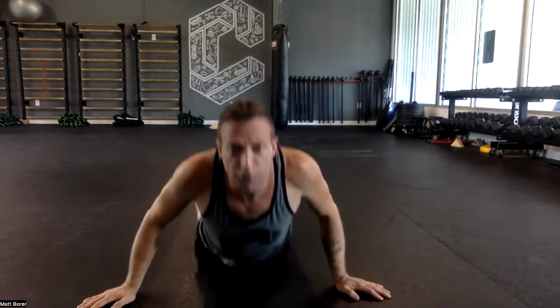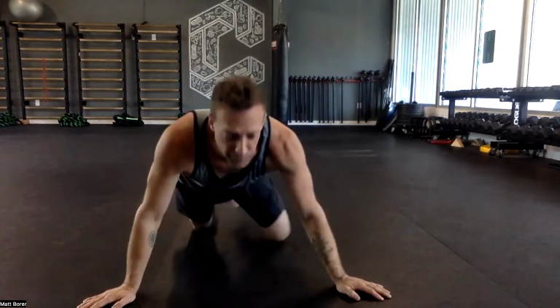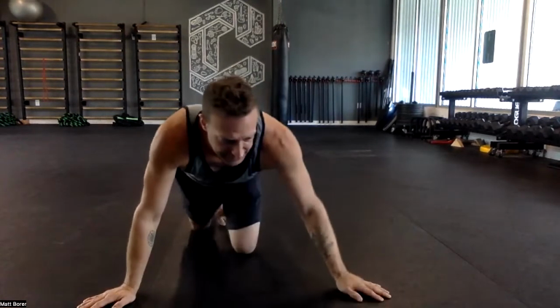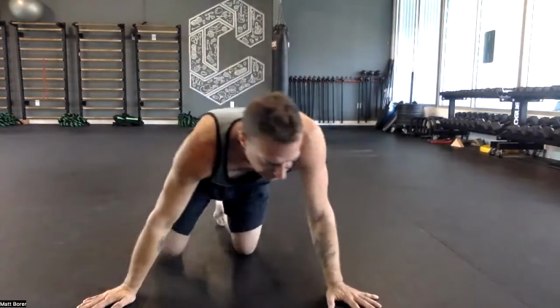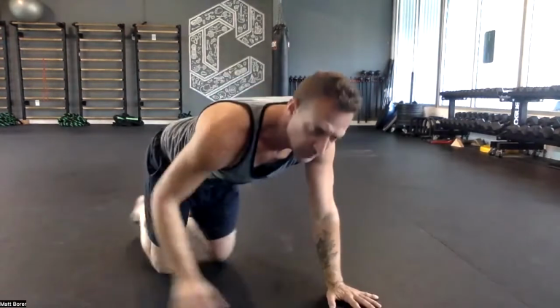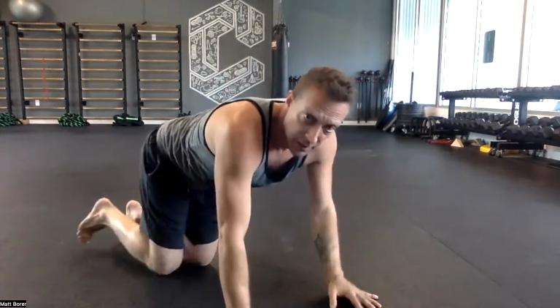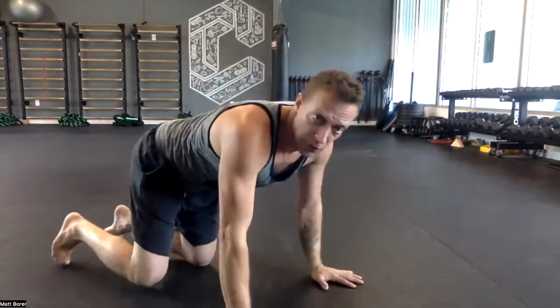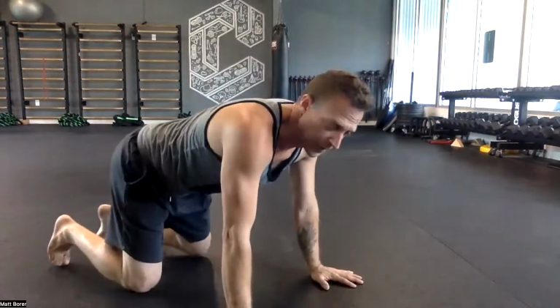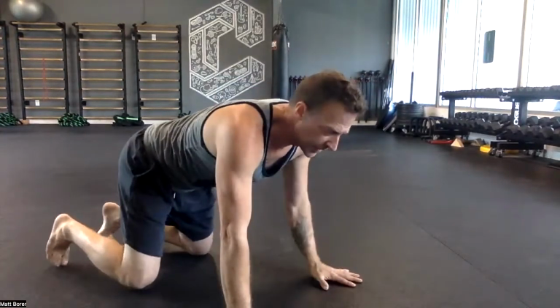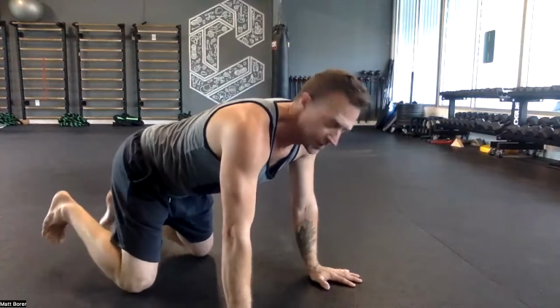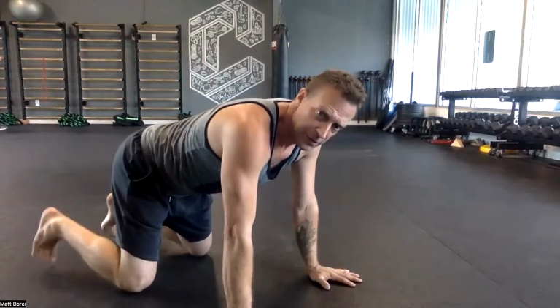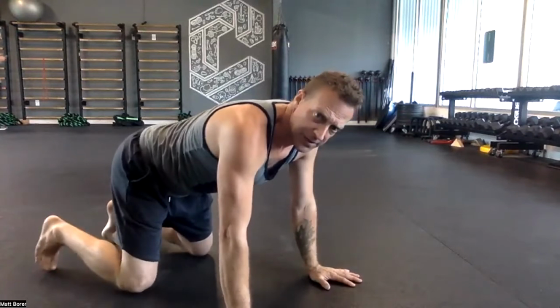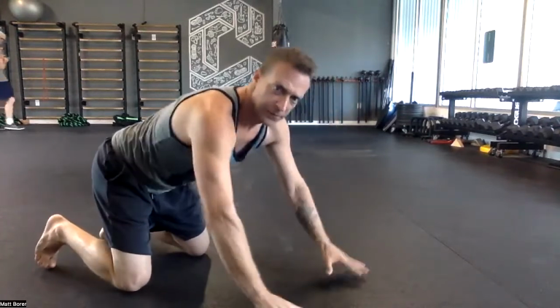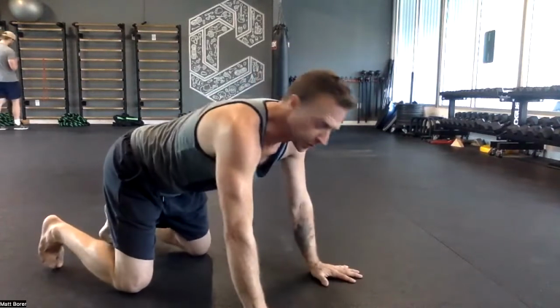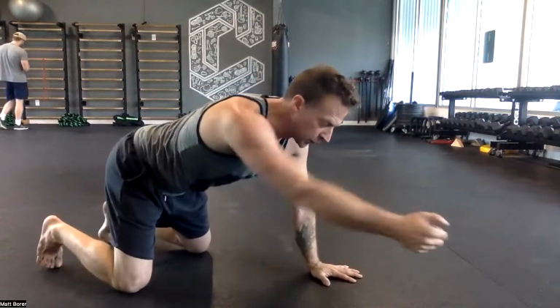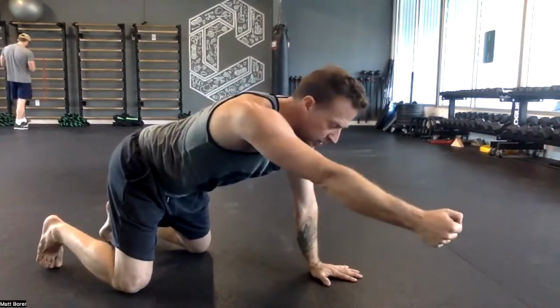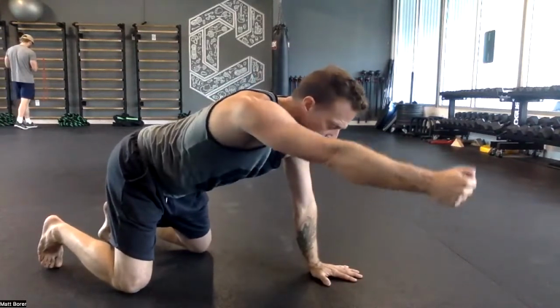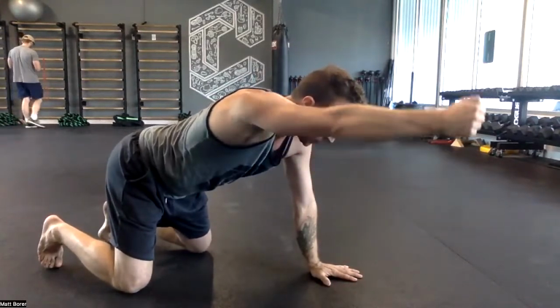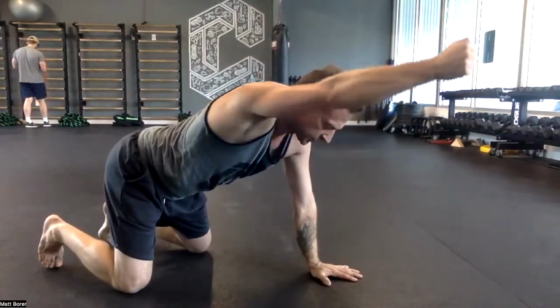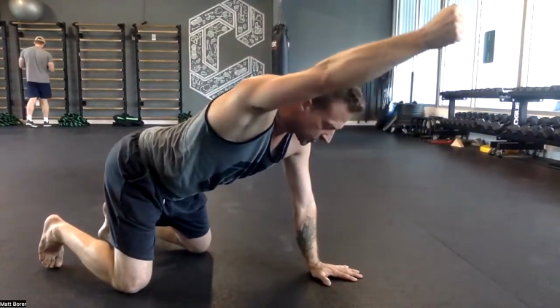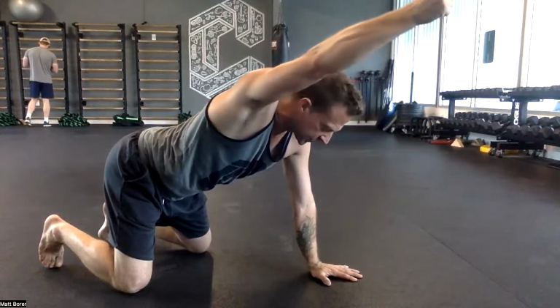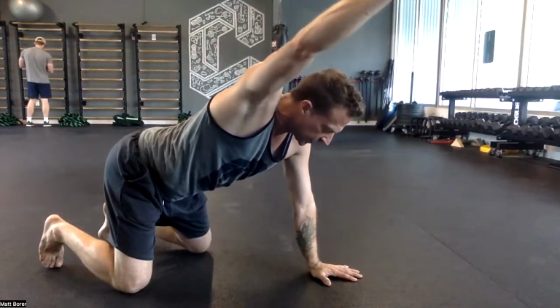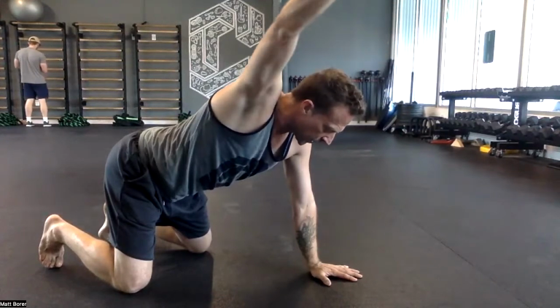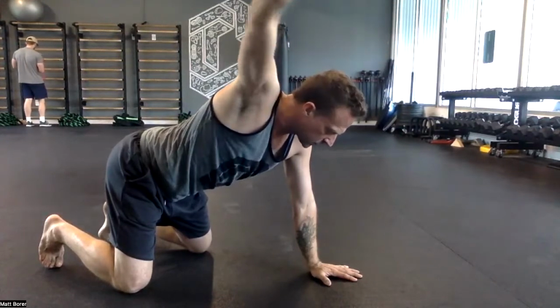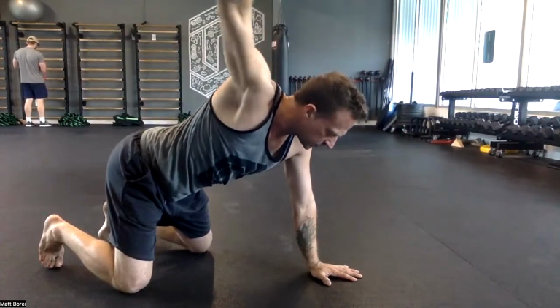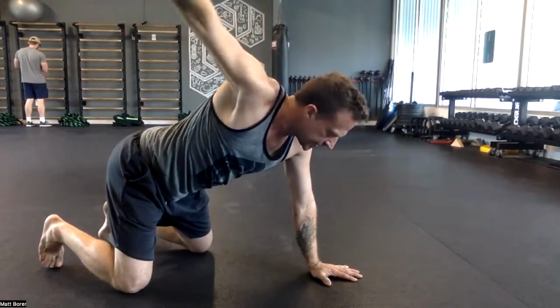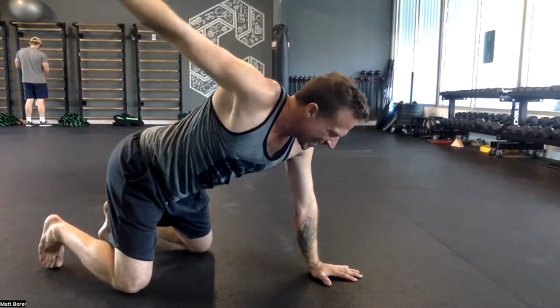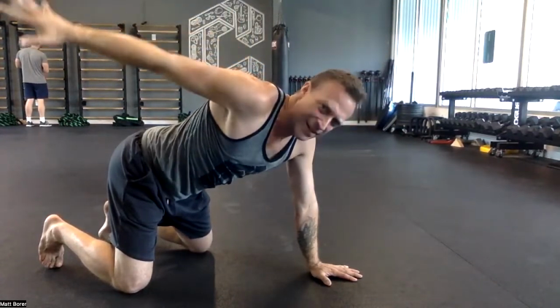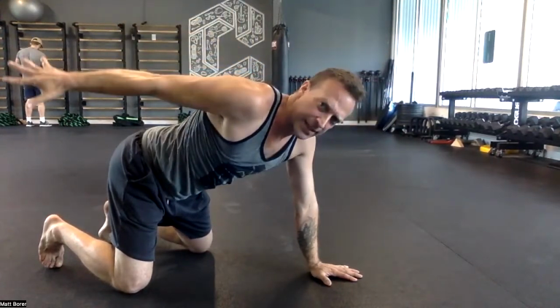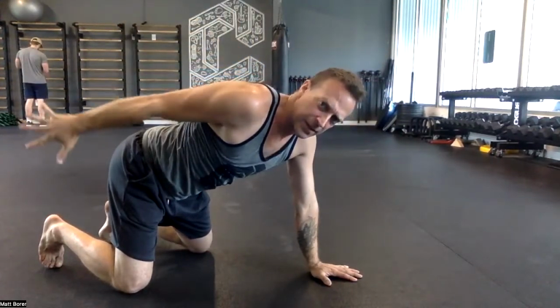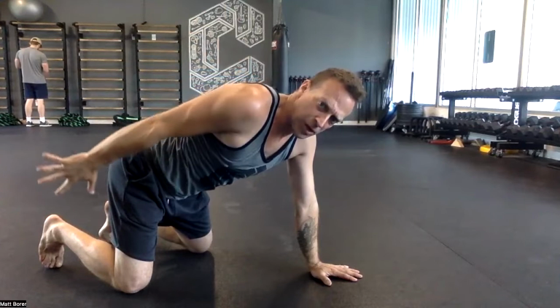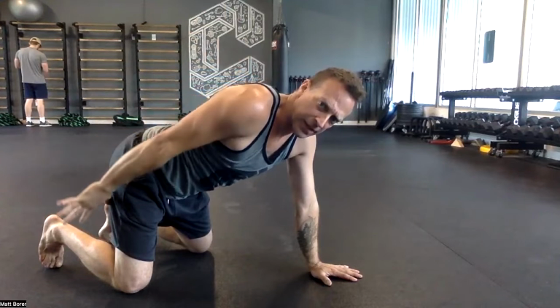All fours will be next — arm circles, five on each side. Toes pressed down, fingers spread, reach forward, upward. You already know this one — up and out, hands down at the side. Watch my hands.